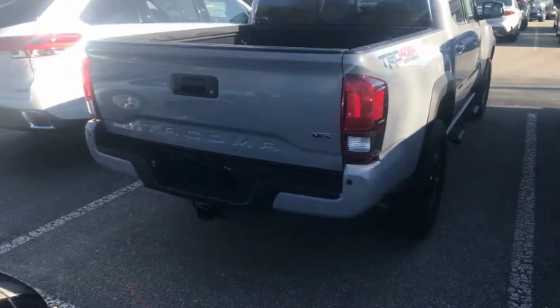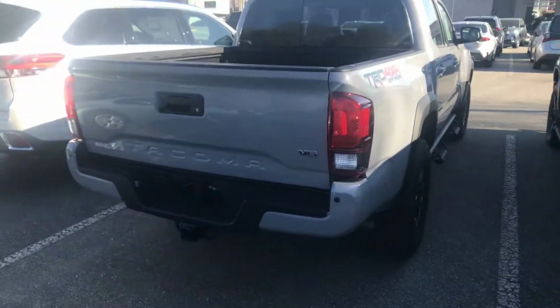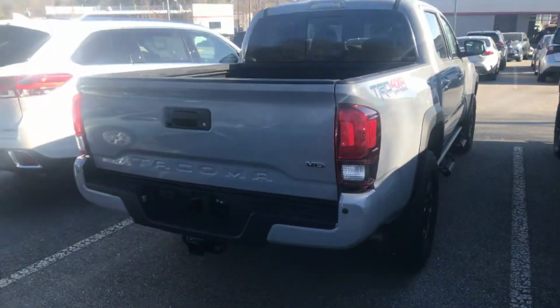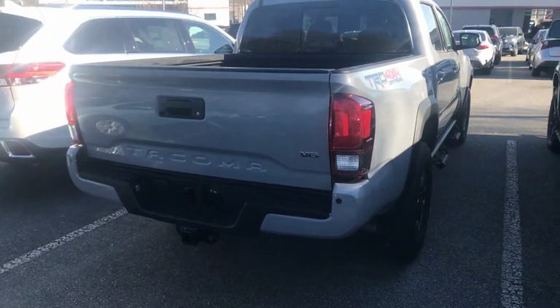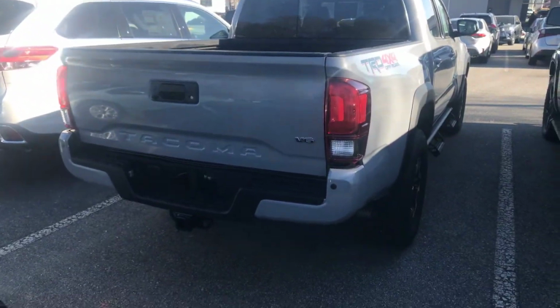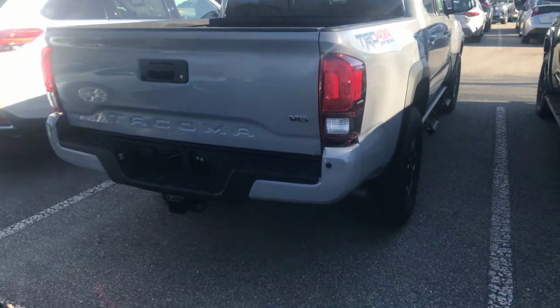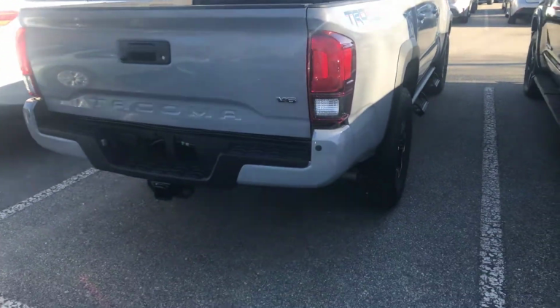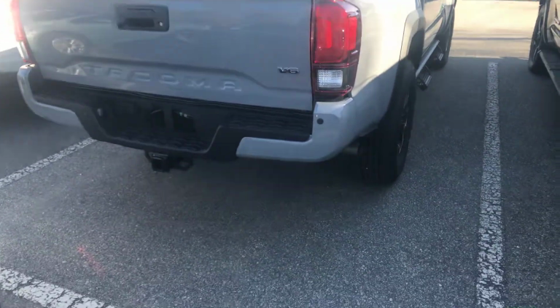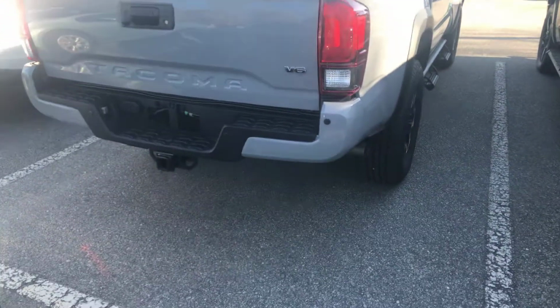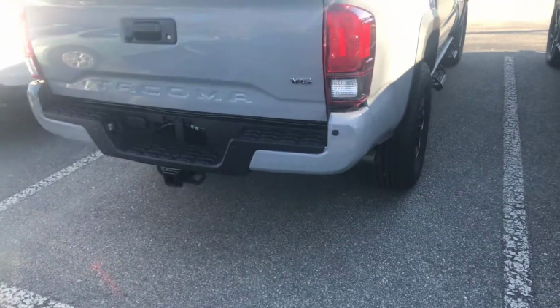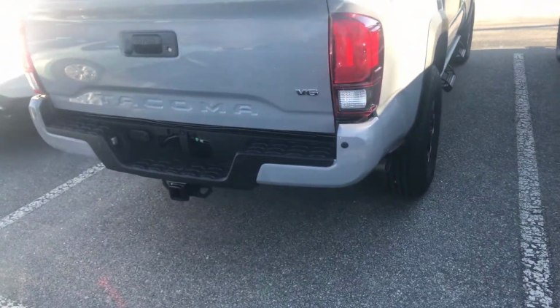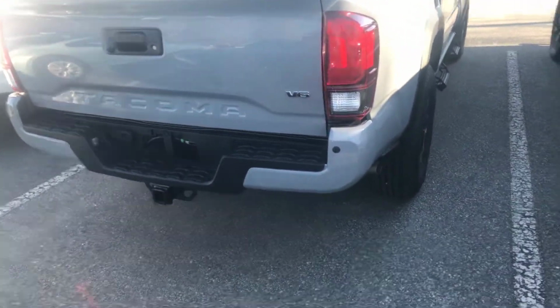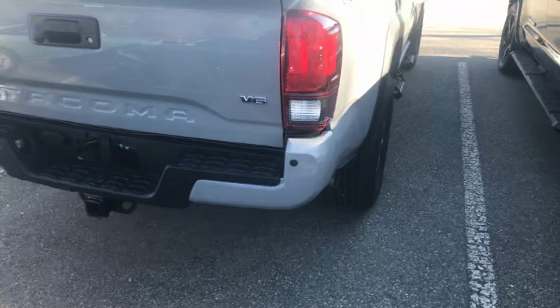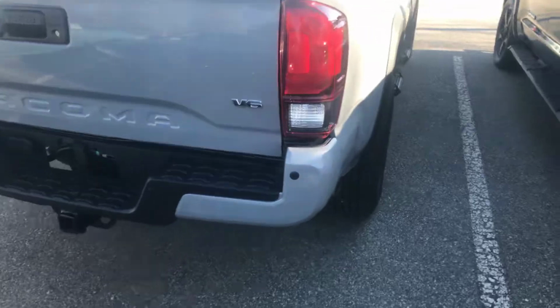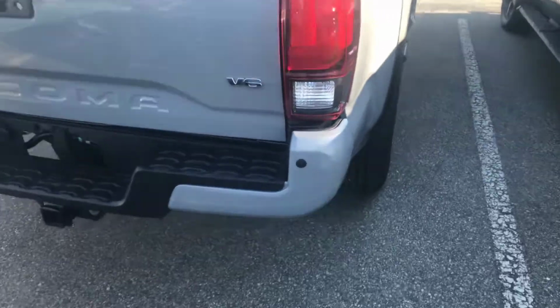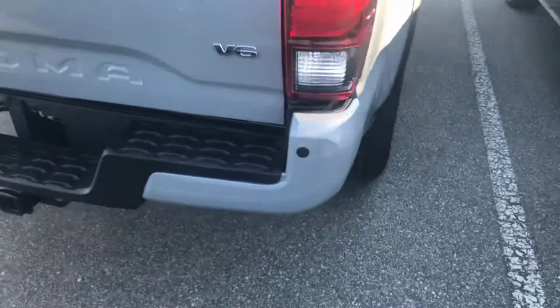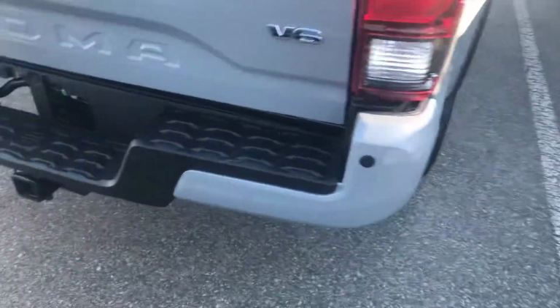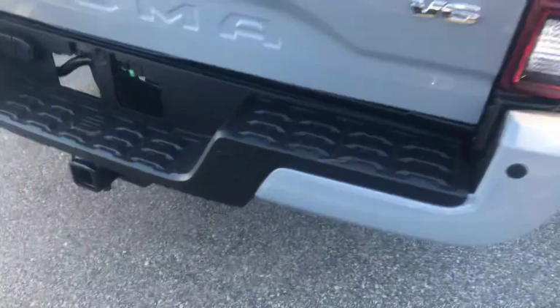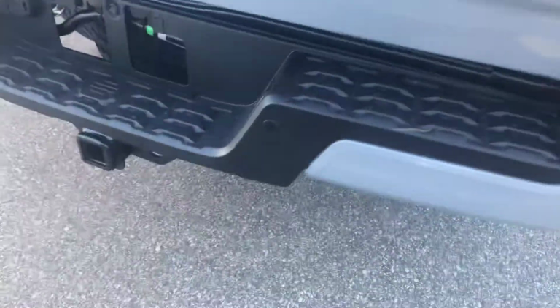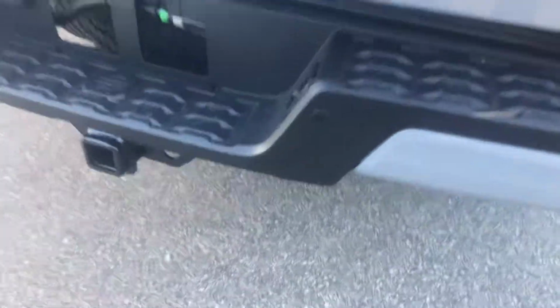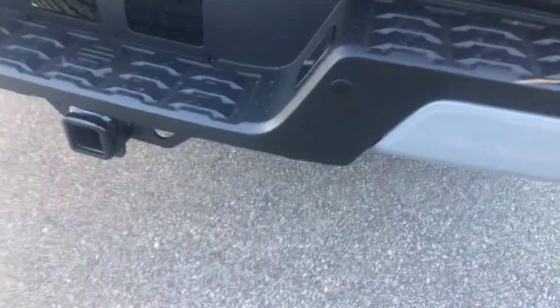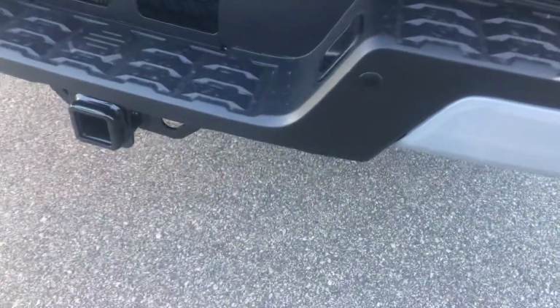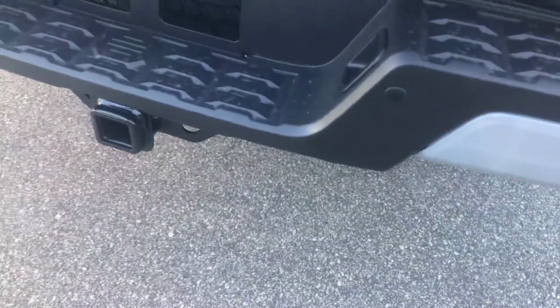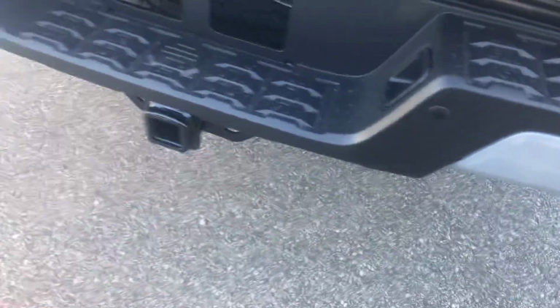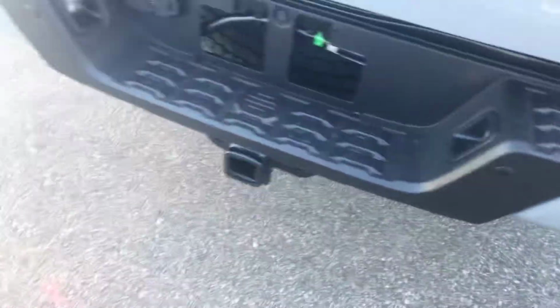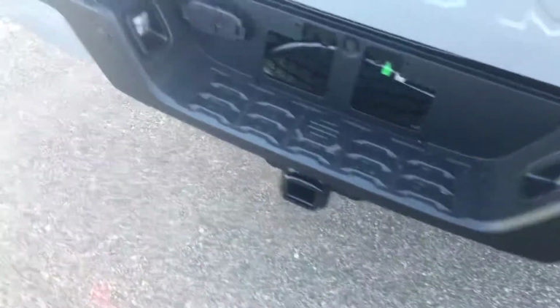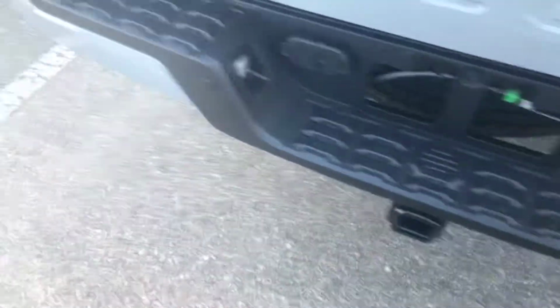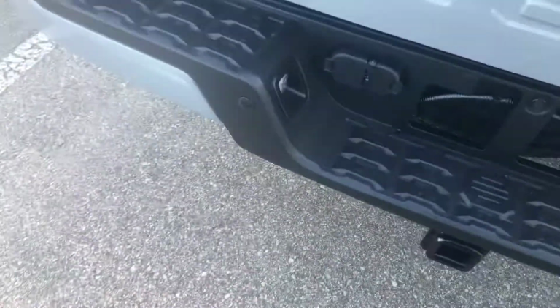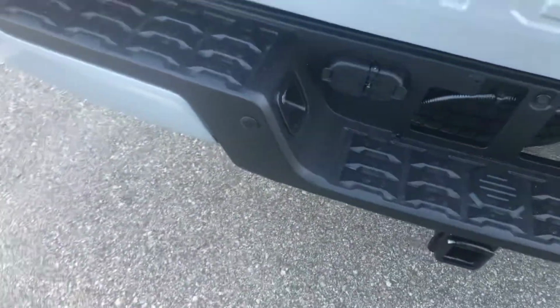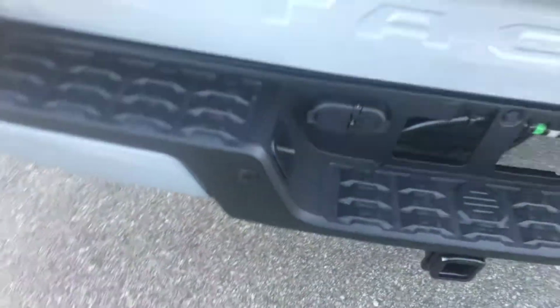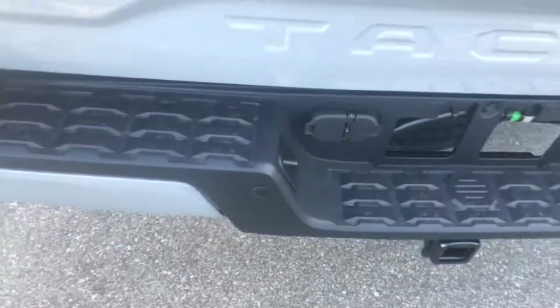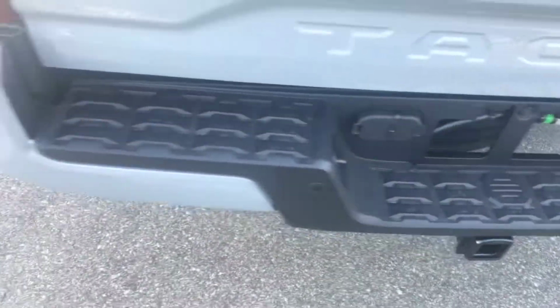There you can see on the back some of the parking sonar — you can see the sensor there. In addition, you have a sensor down below, and of course, a towing package.